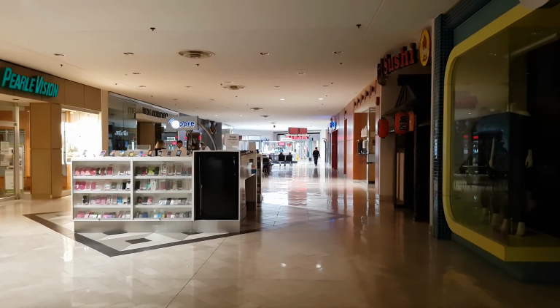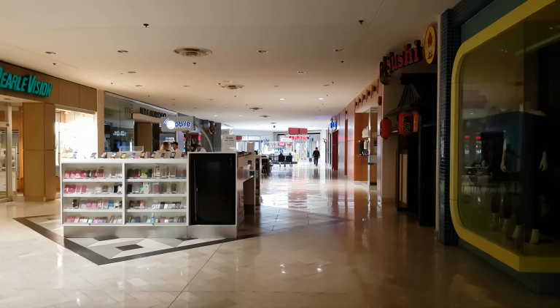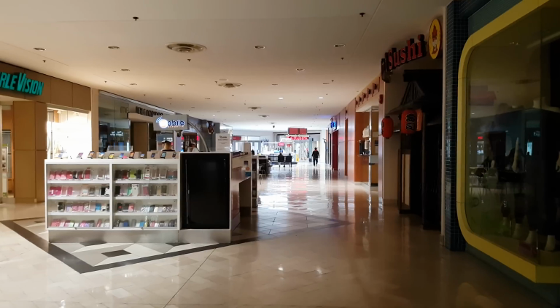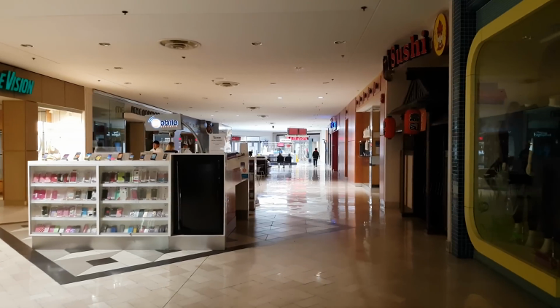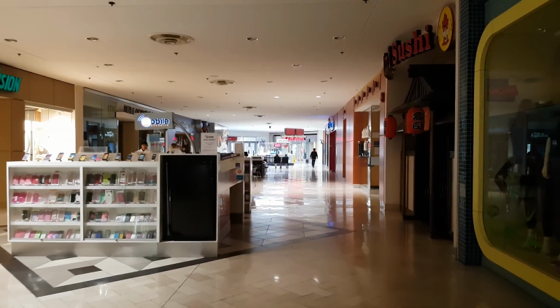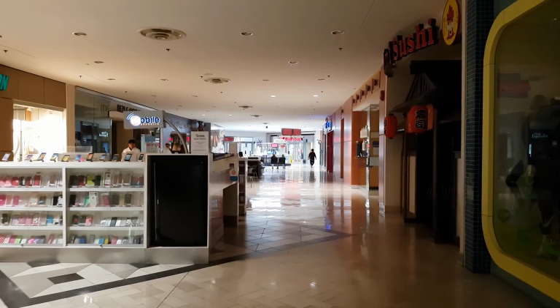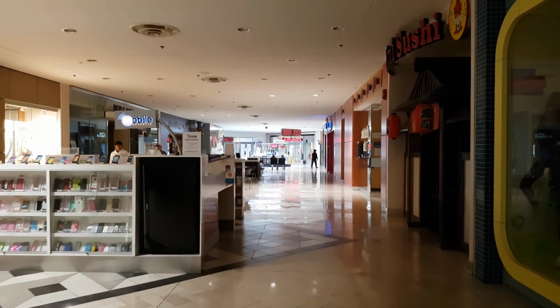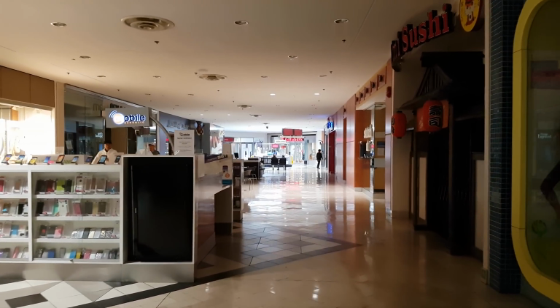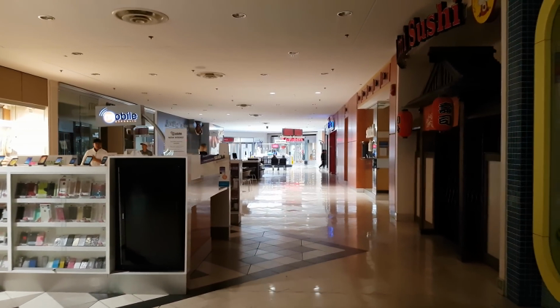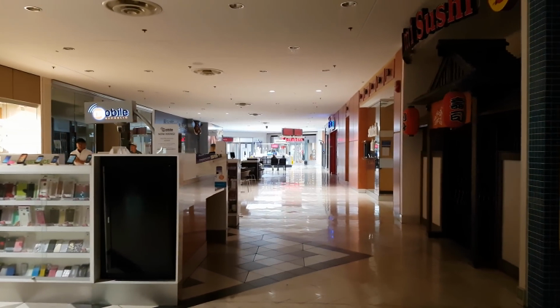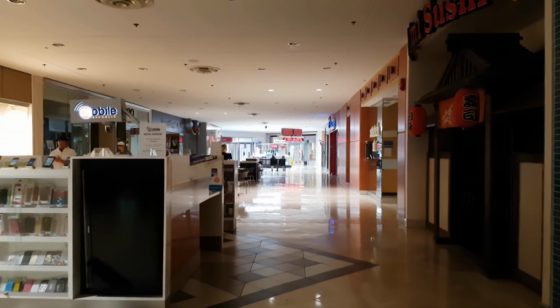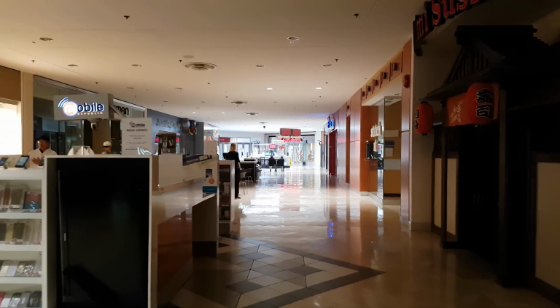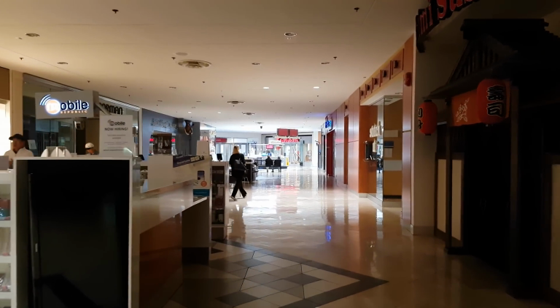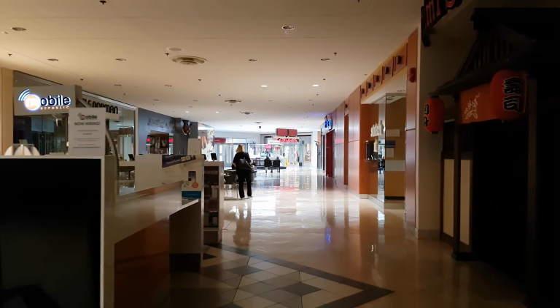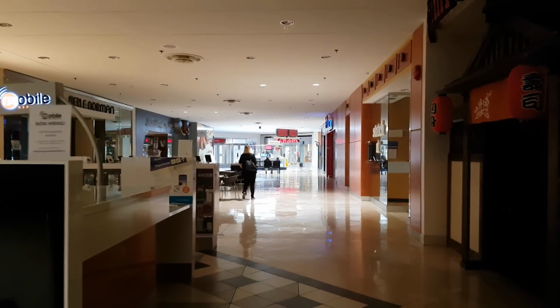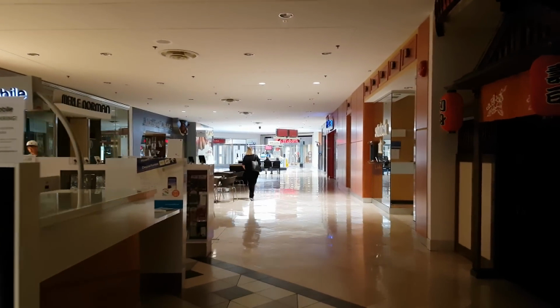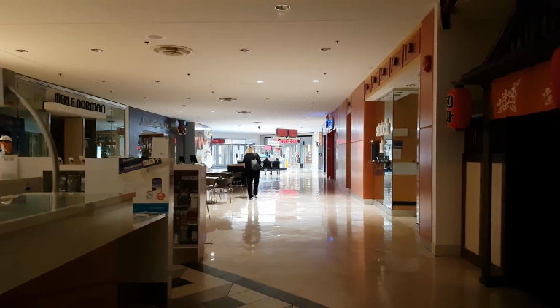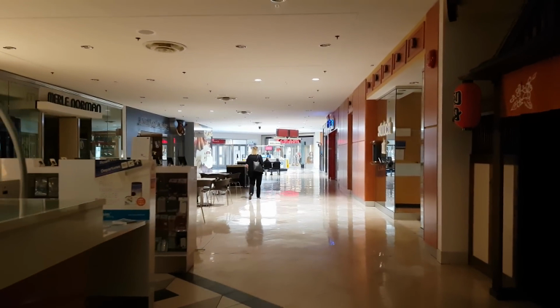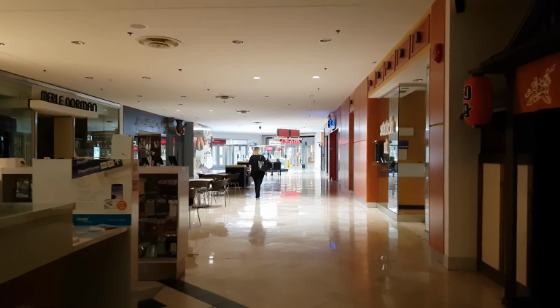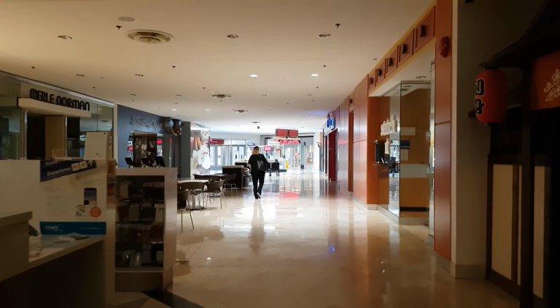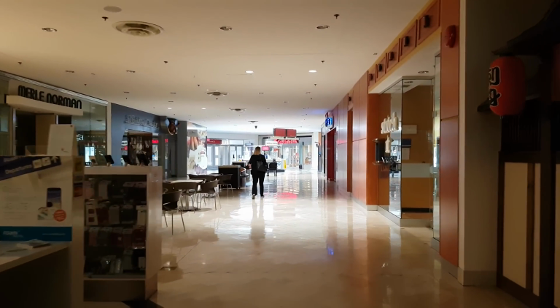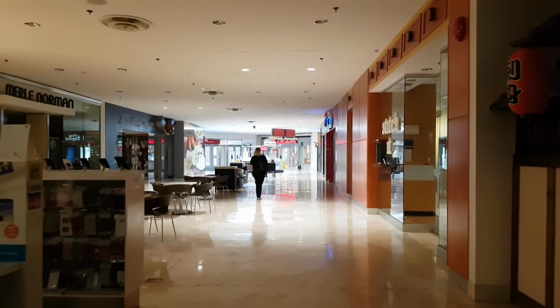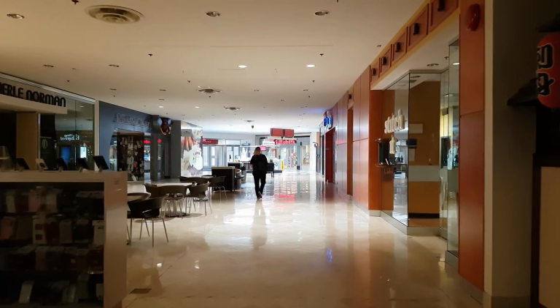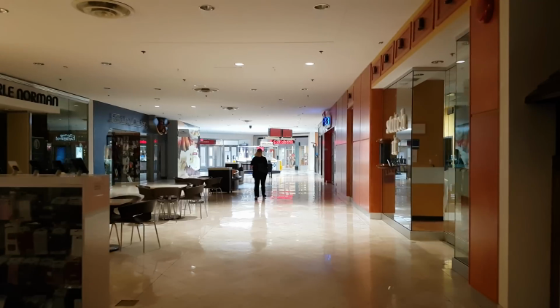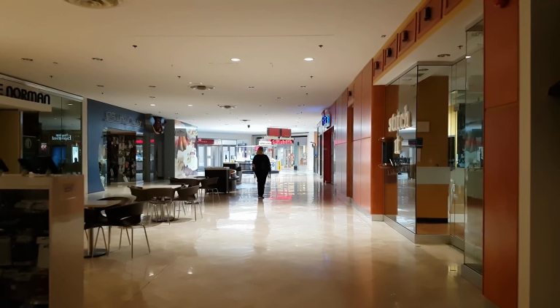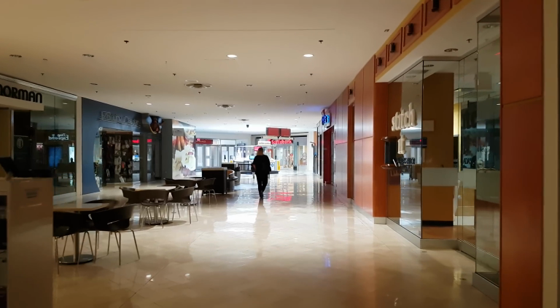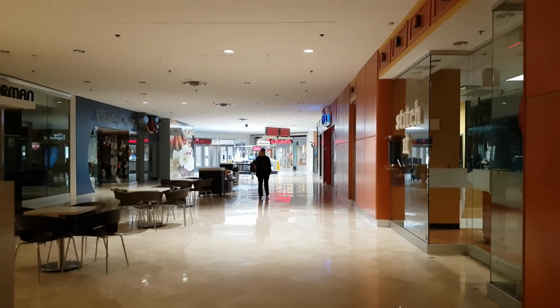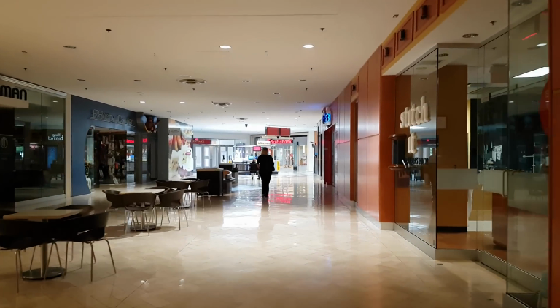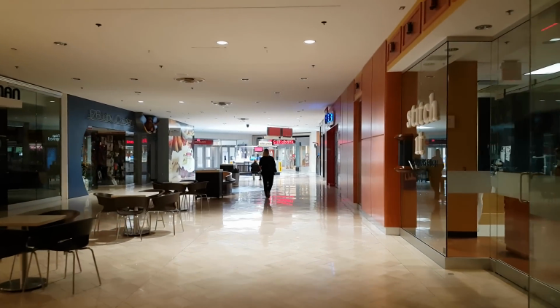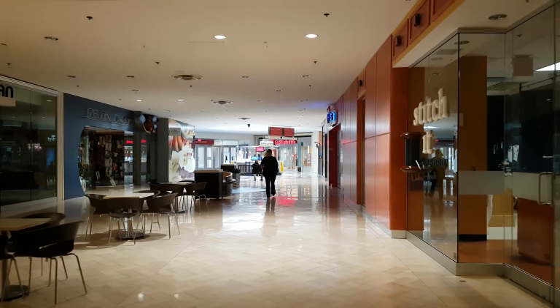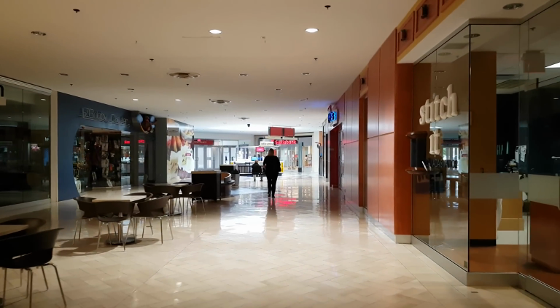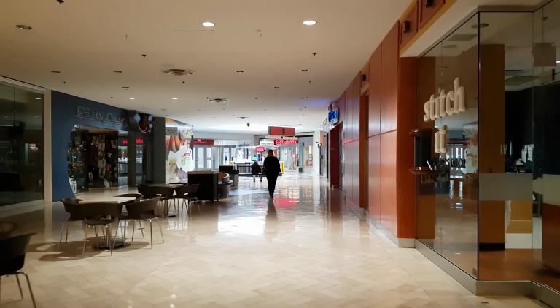I'm here at Coquitlam Mall, just grabbed my iPhone 7. I got two of them, and I can't wait to do an unboxing of it.